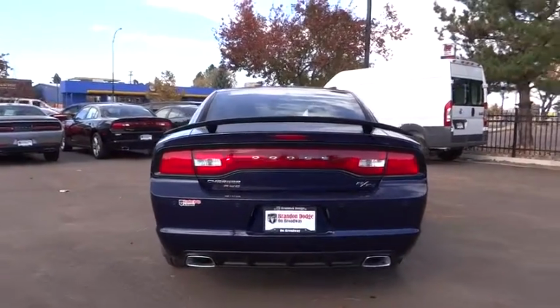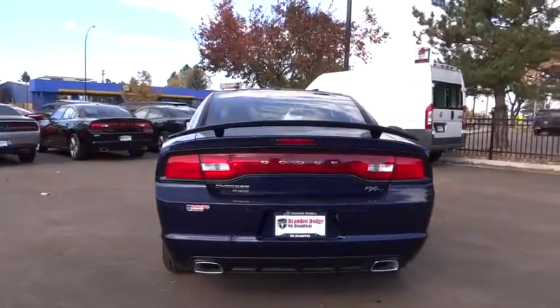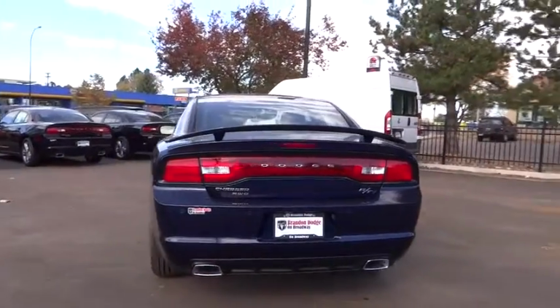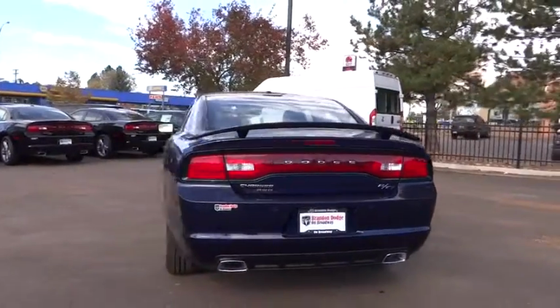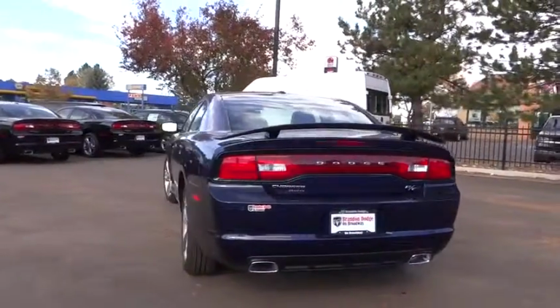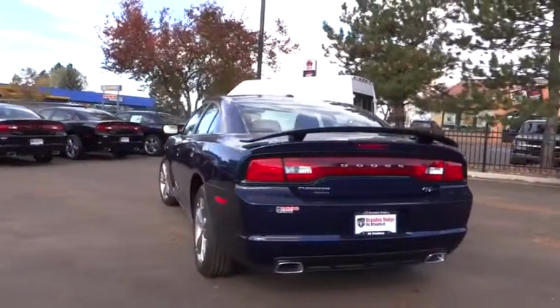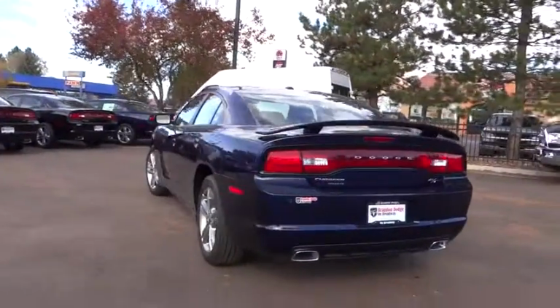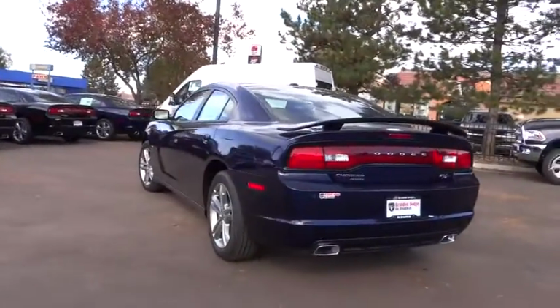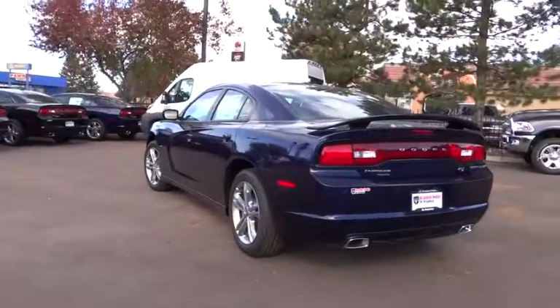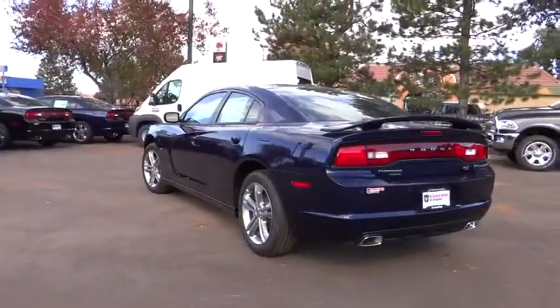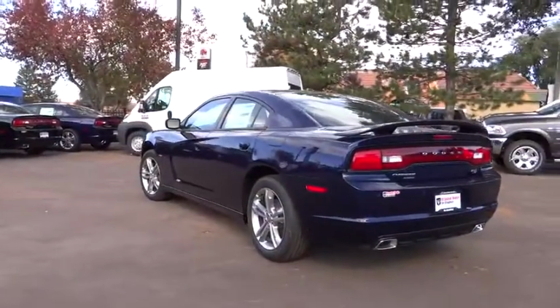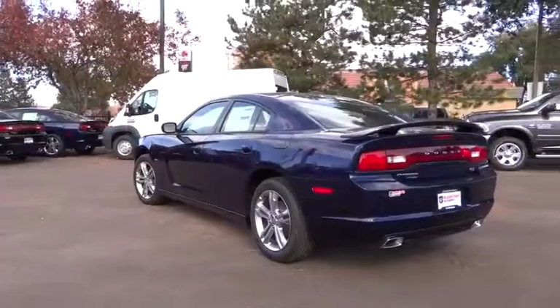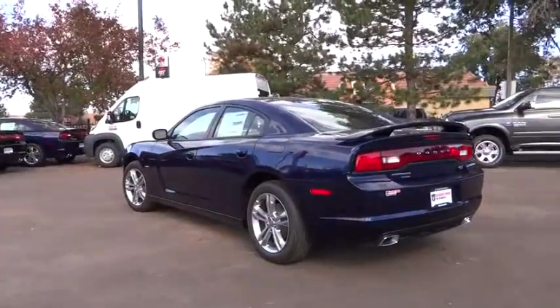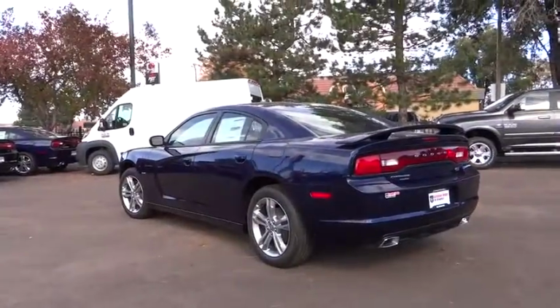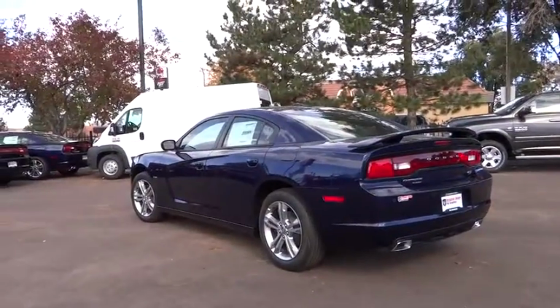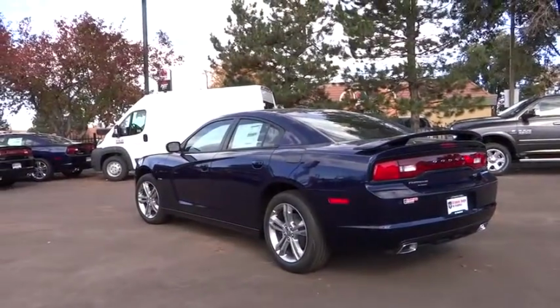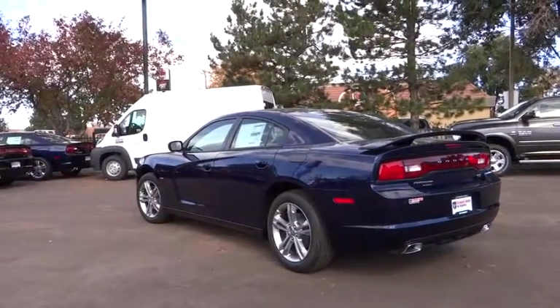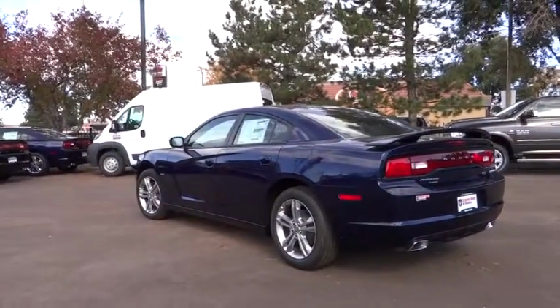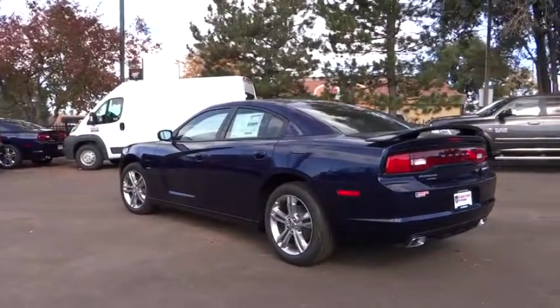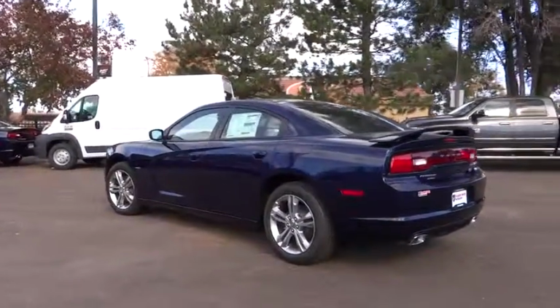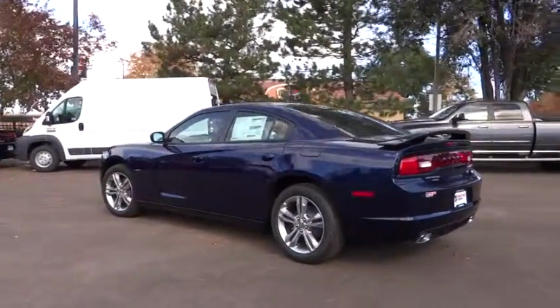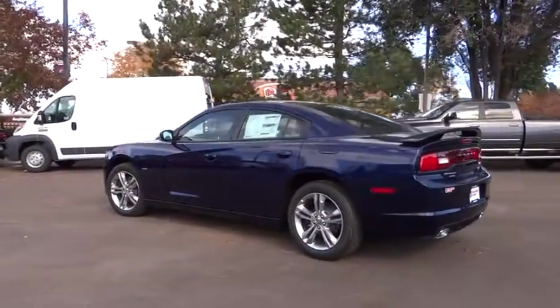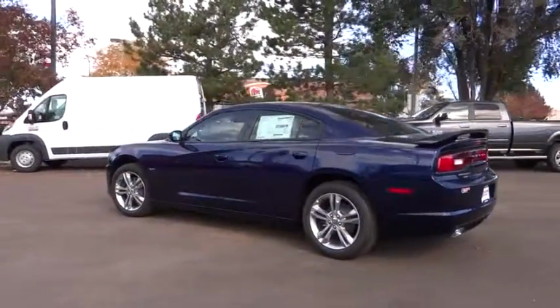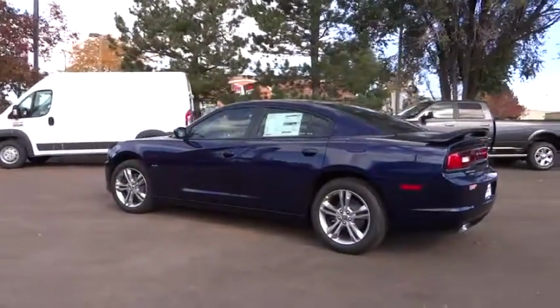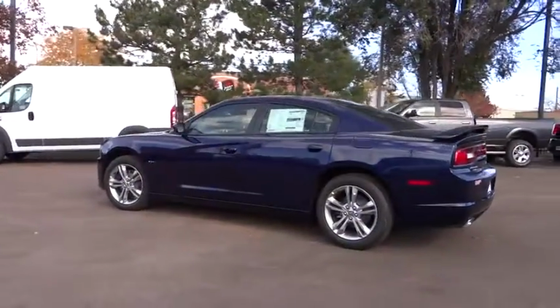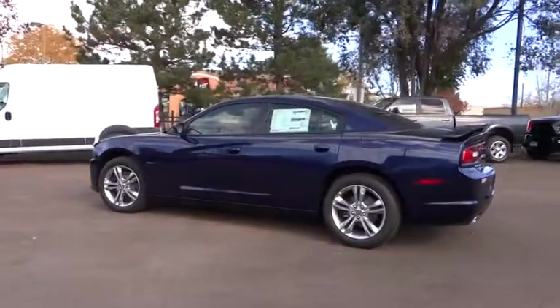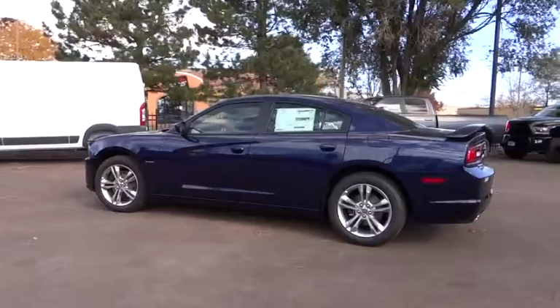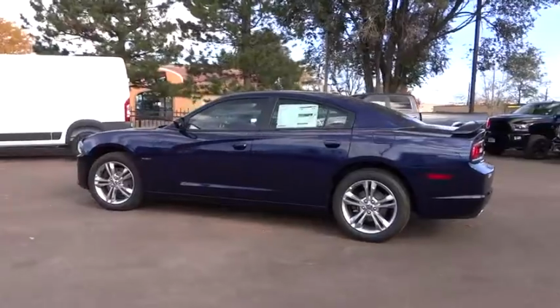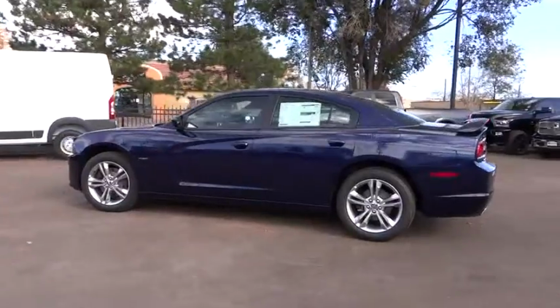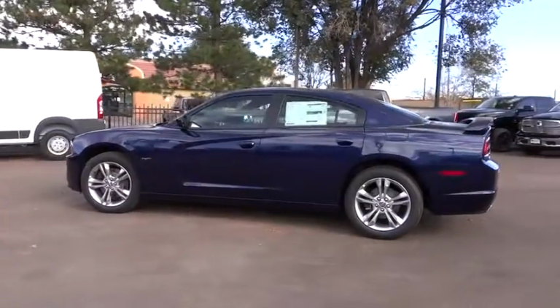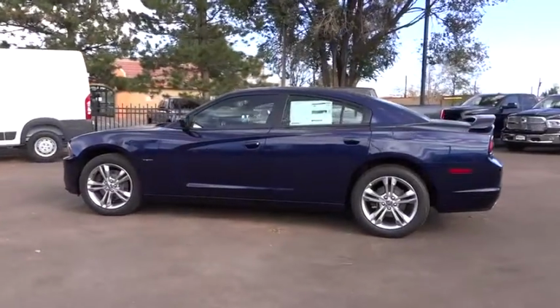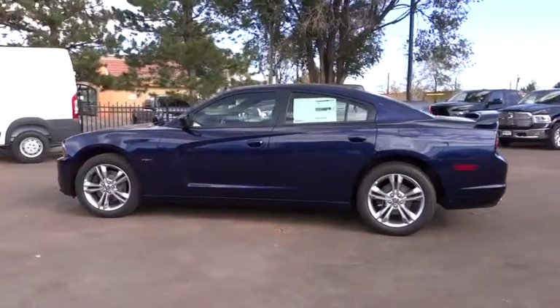Remote power door locks, power windows, trip computer, tachometer, heated passenger seat, heads-up display, privacy glass. Come take a test drive today.